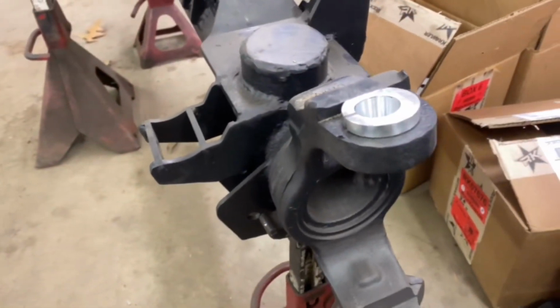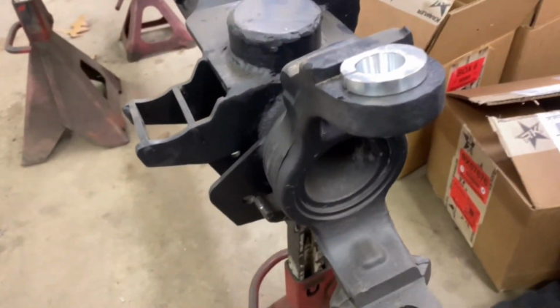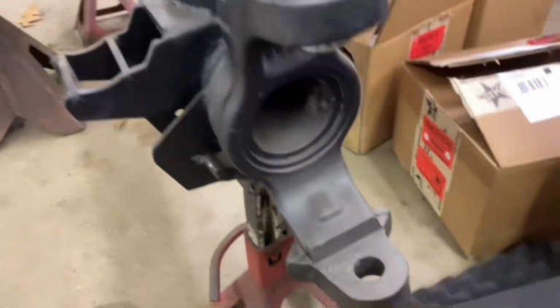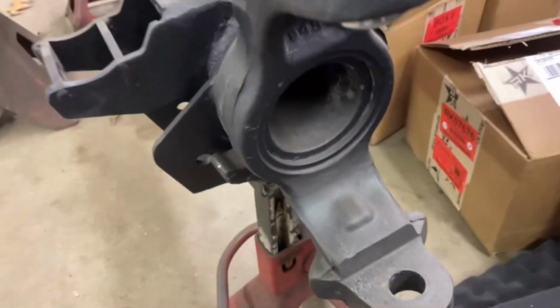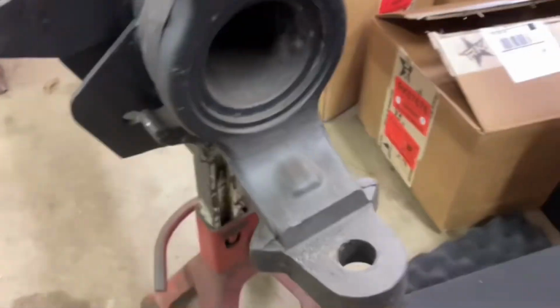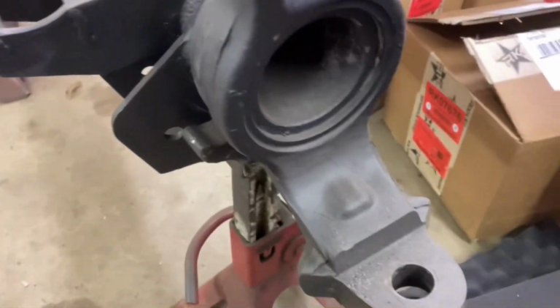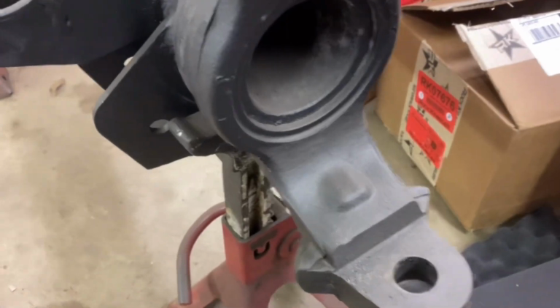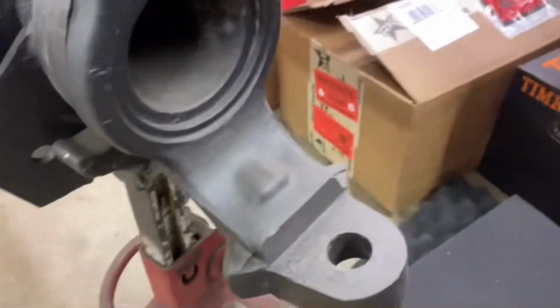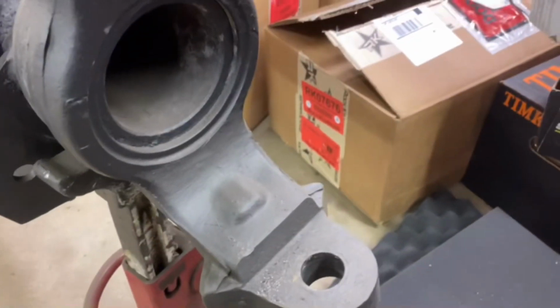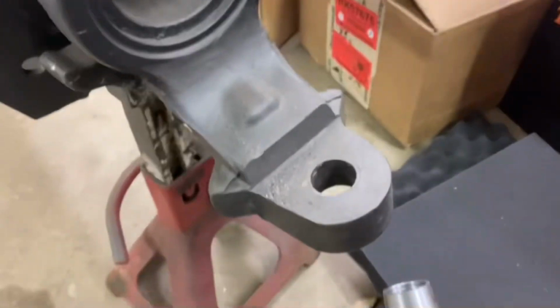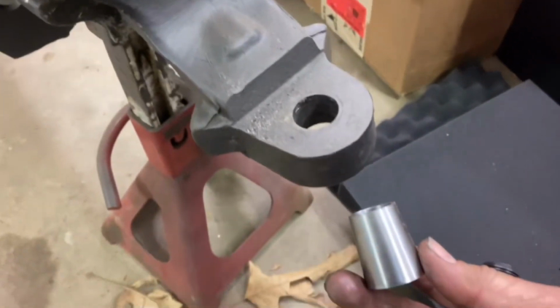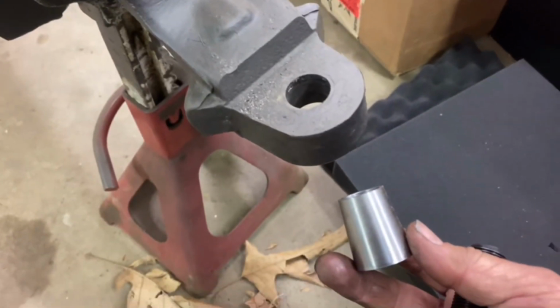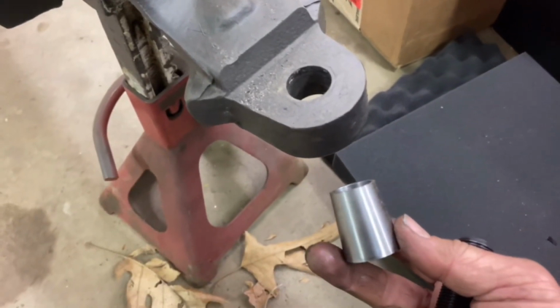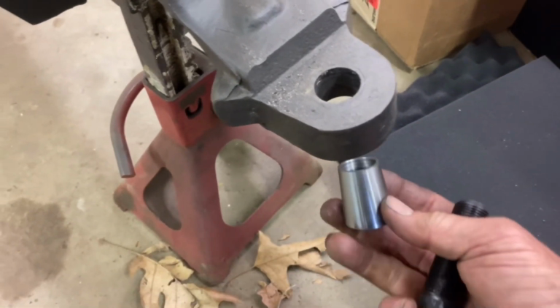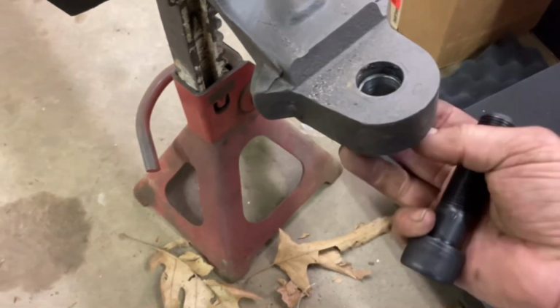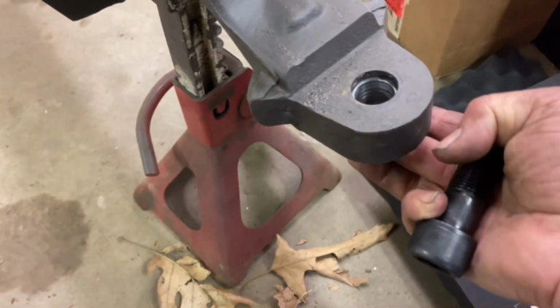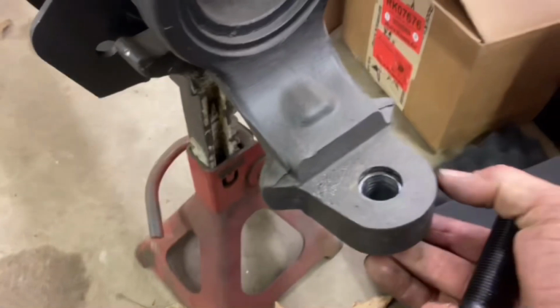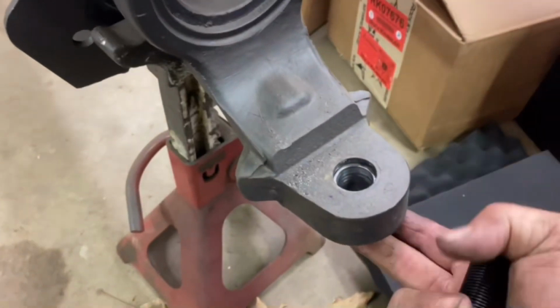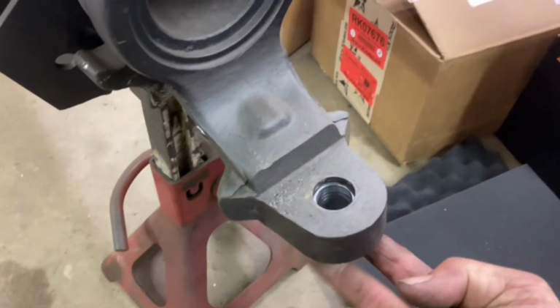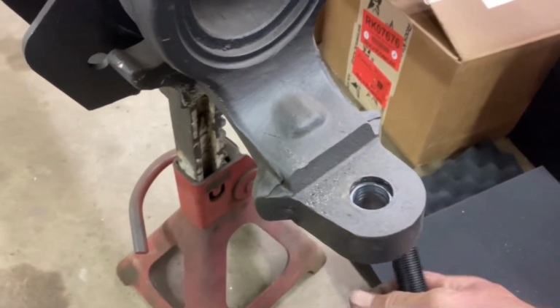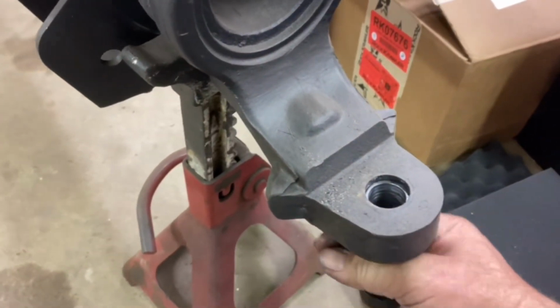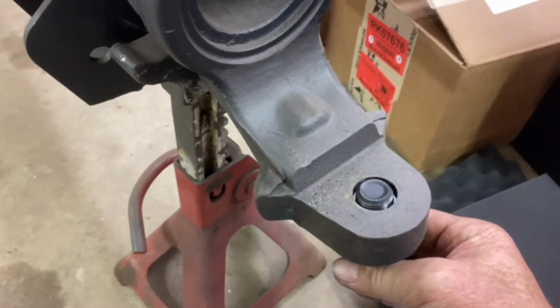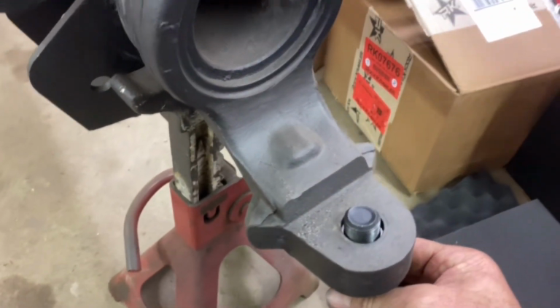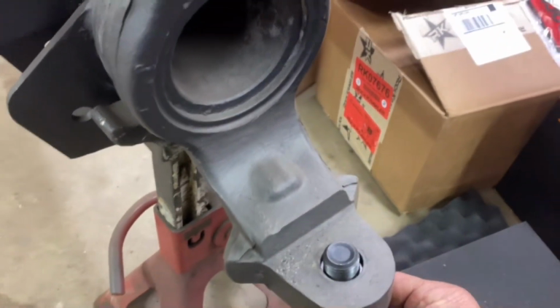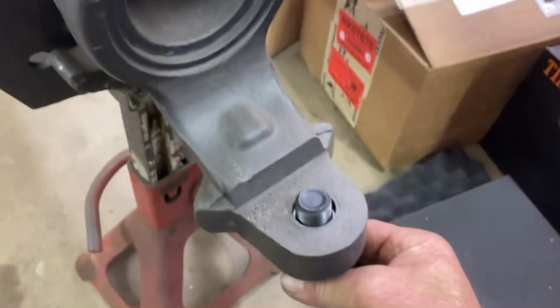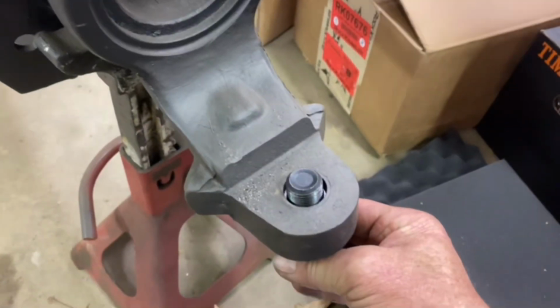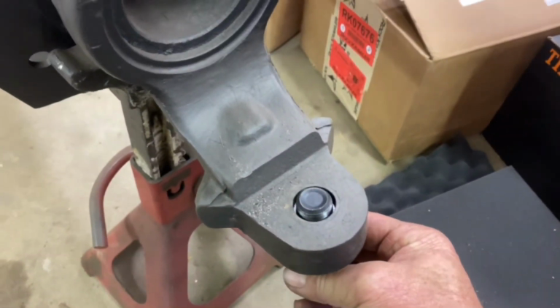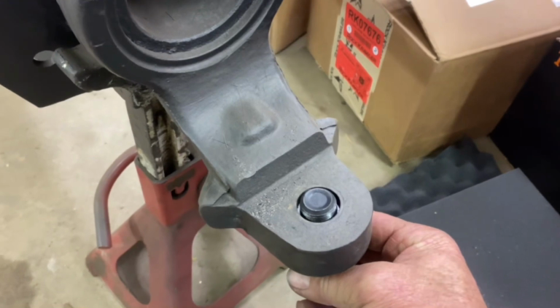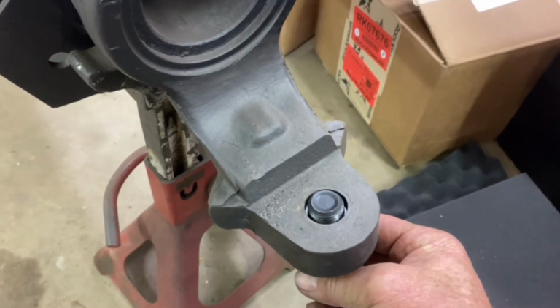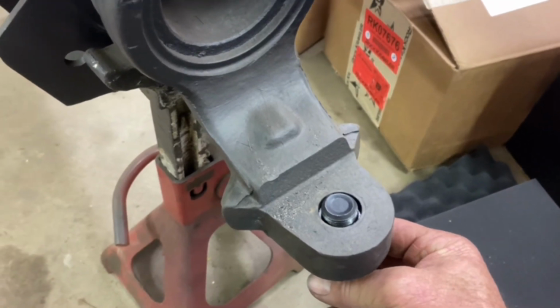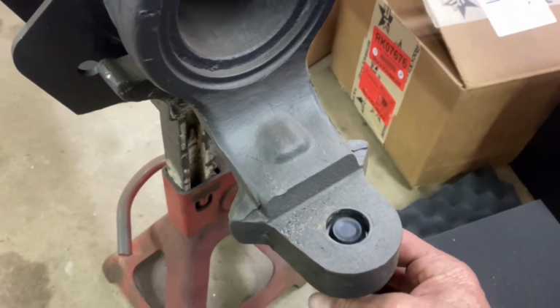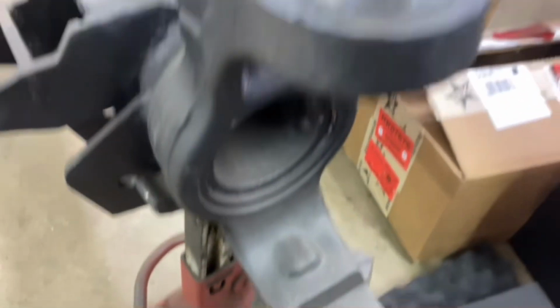On a Dana 60, the ball joints are in the knuckle, but this is the same tapered sleeve — goes up in the bottom of there, and then the bolt will end up coming through with a low profile lock nut on top. The upper is similar.